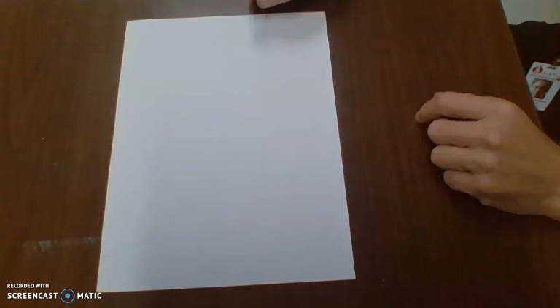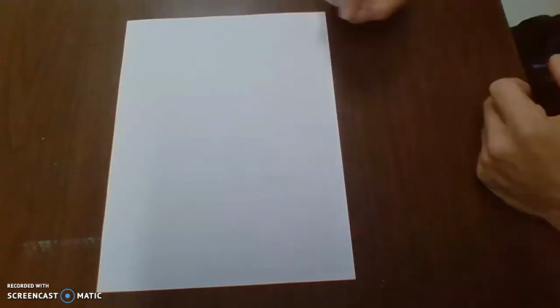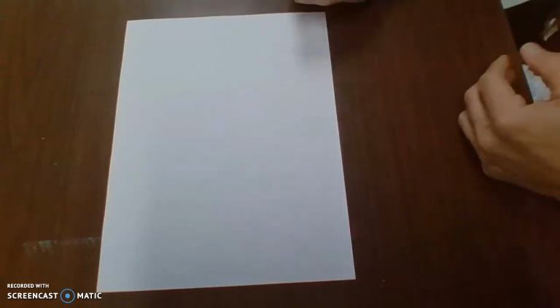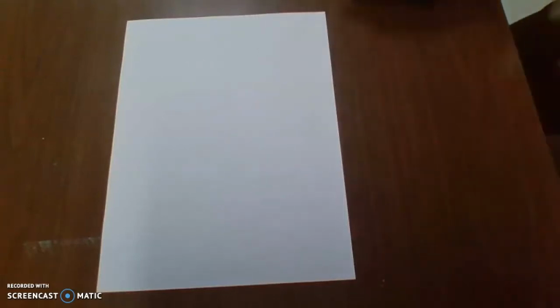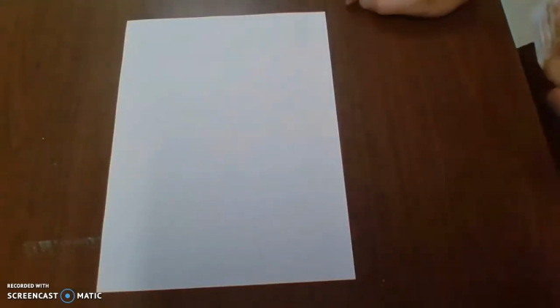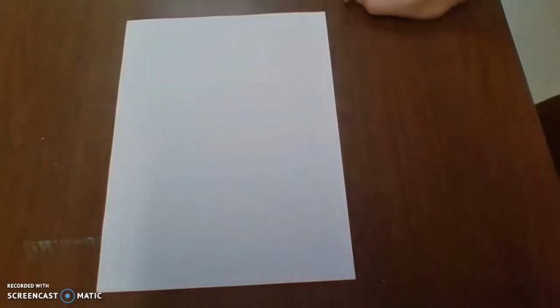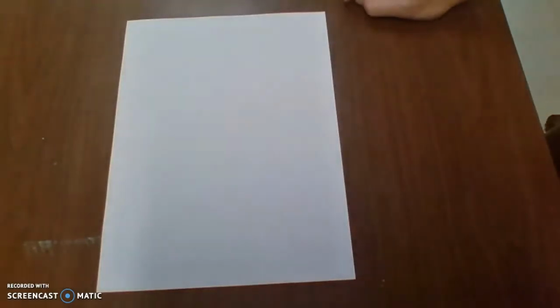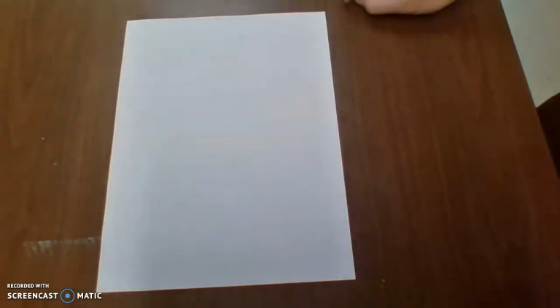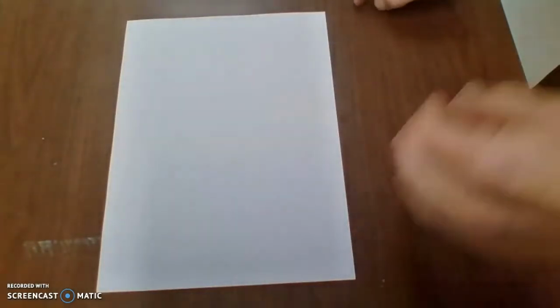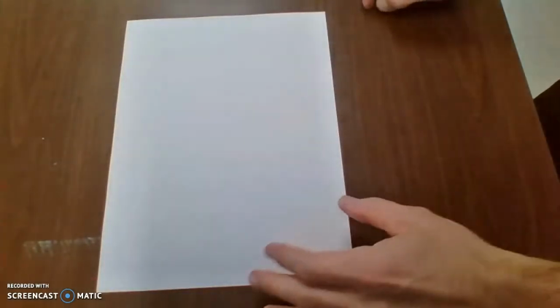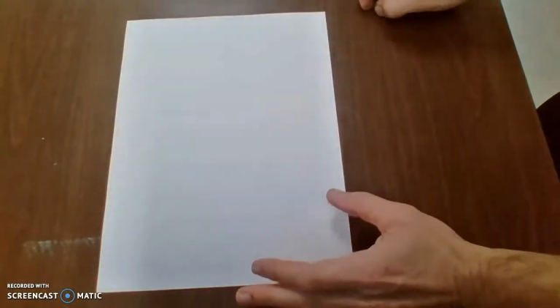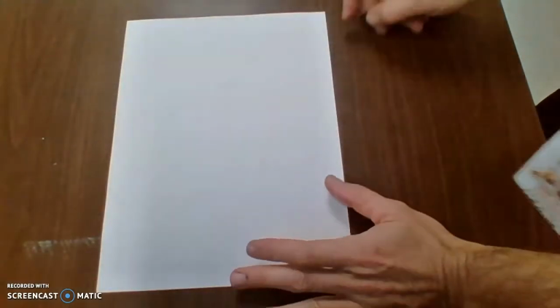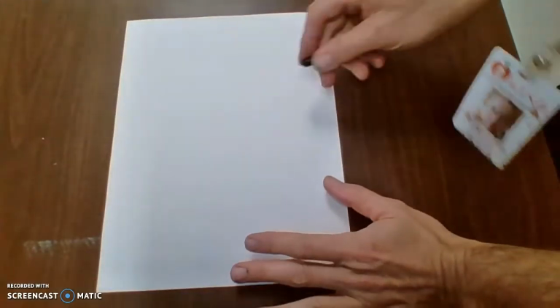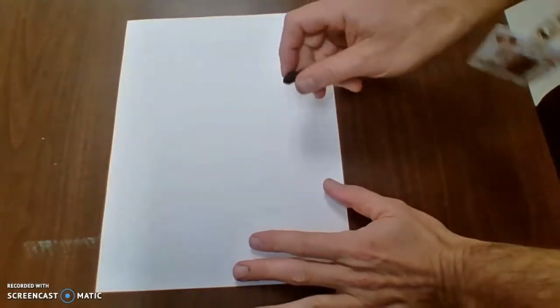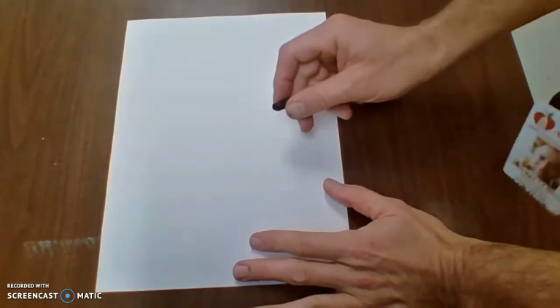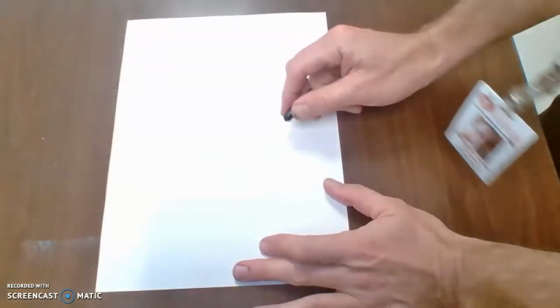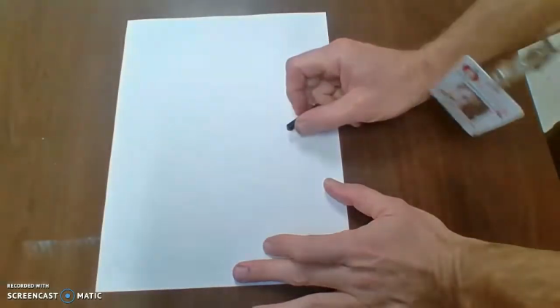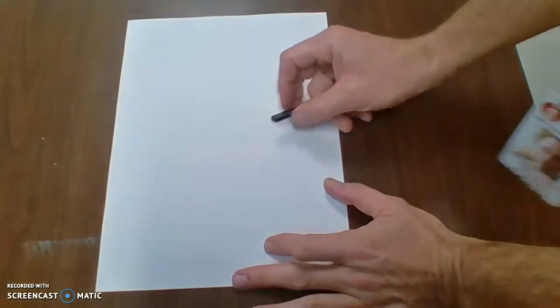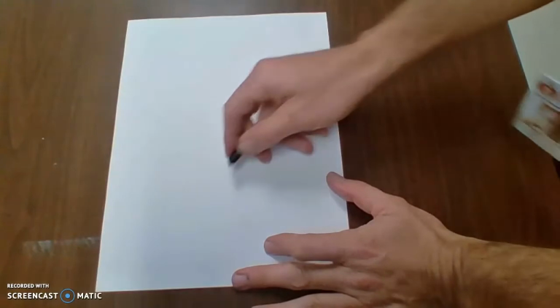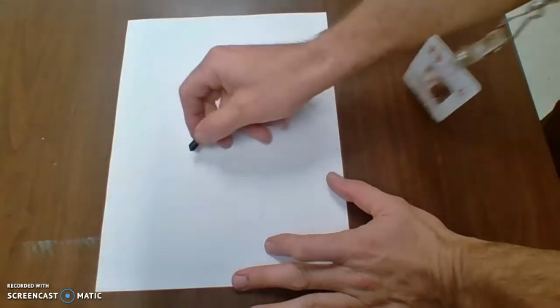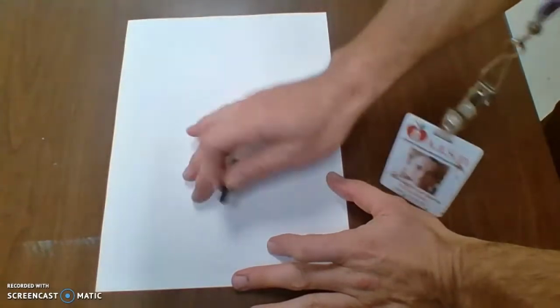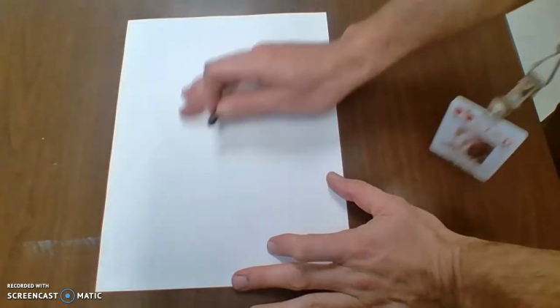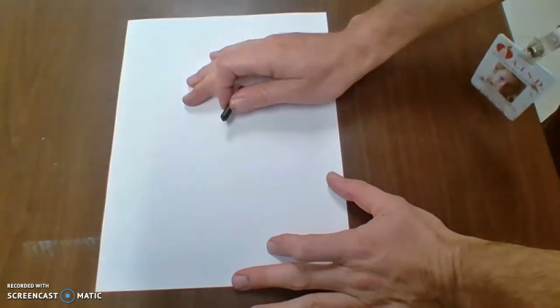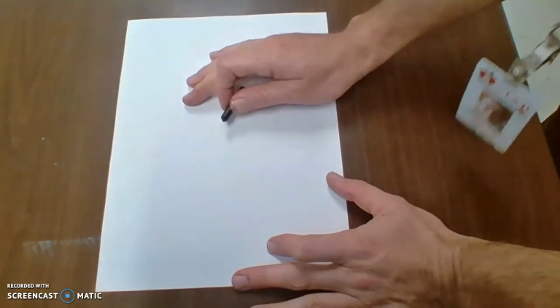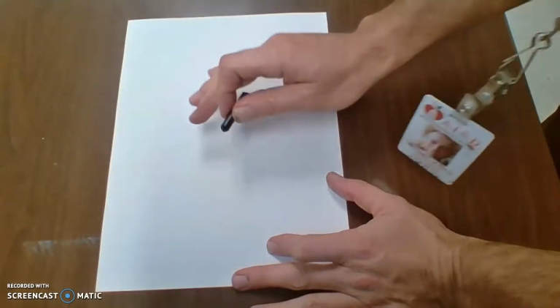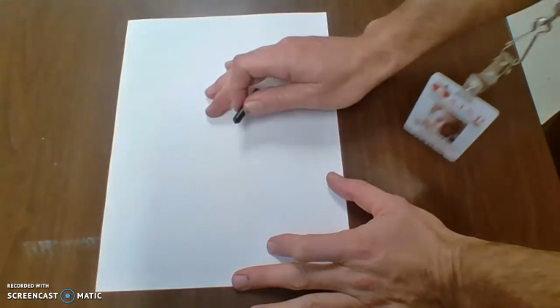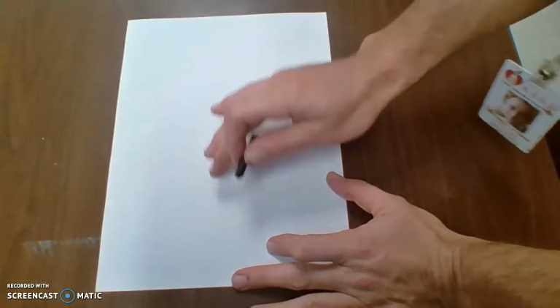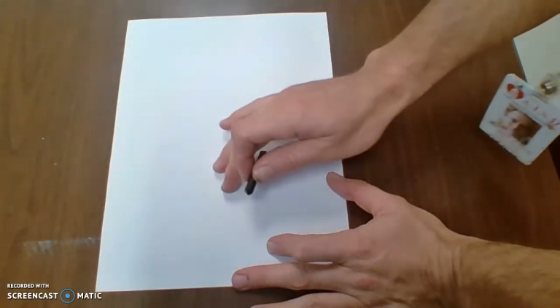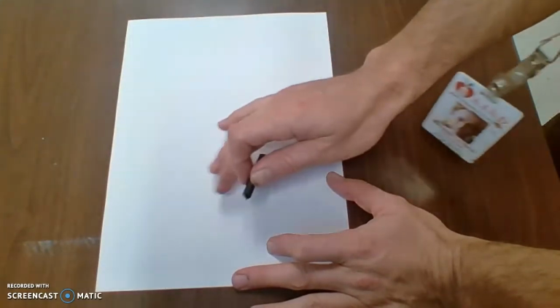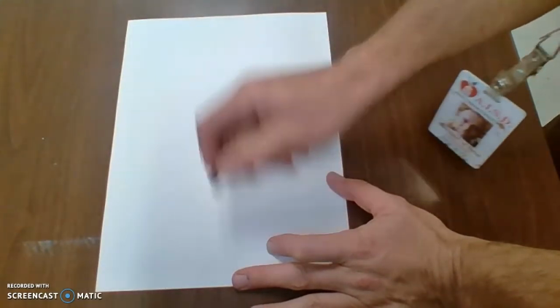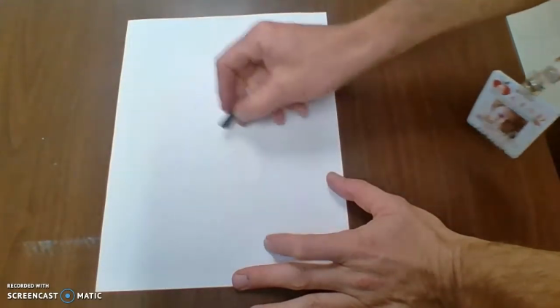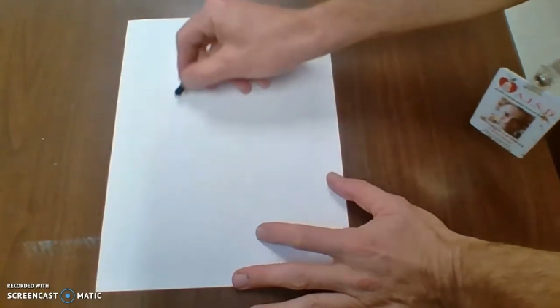Hello scholars. Today we're going to be doing a symbolic self-portrait. For this one, we're going to be drawing the same thing we did last time: a head, a neck, and shoulders.